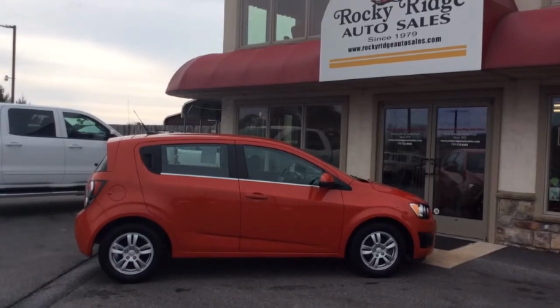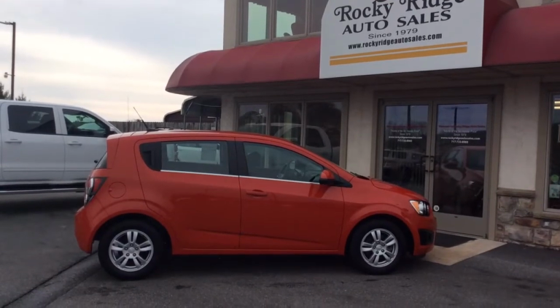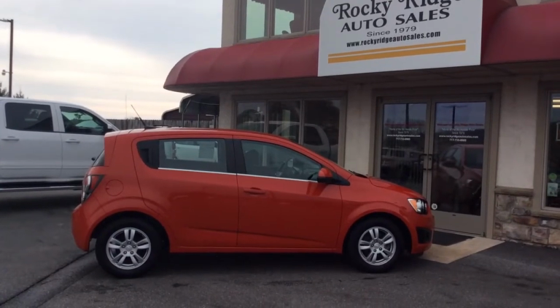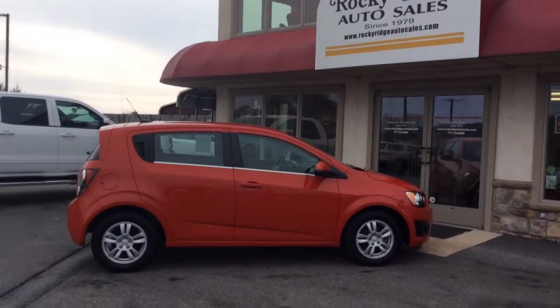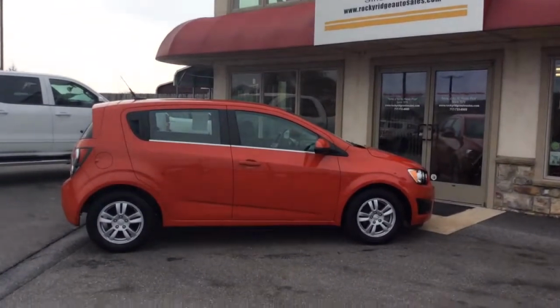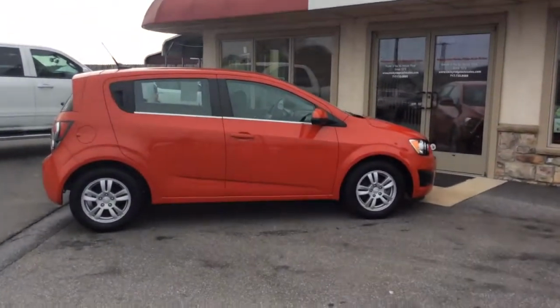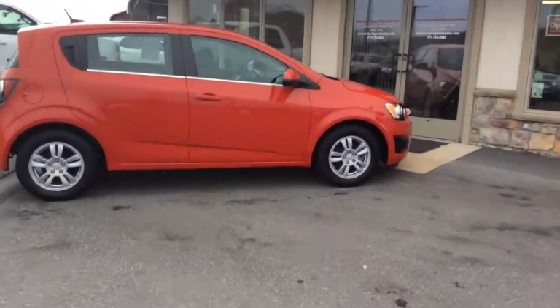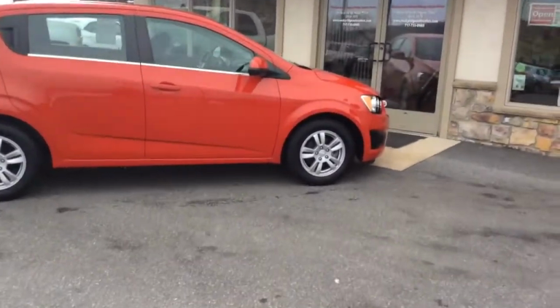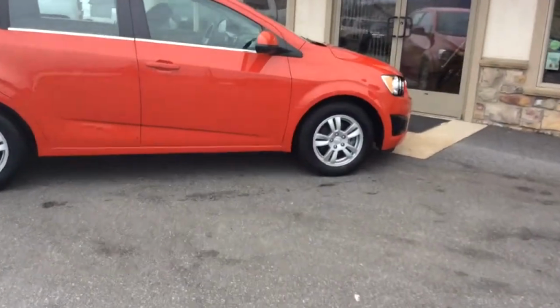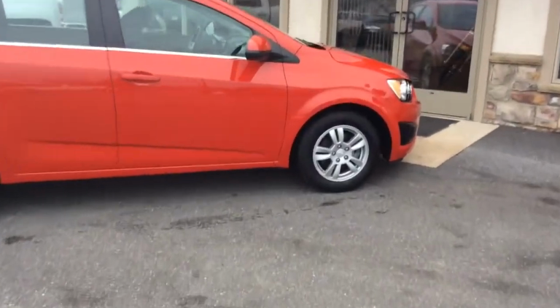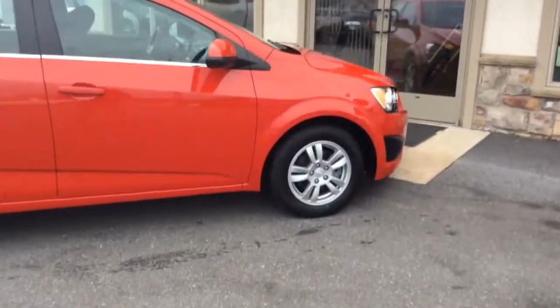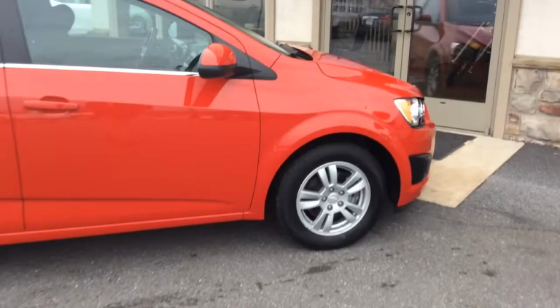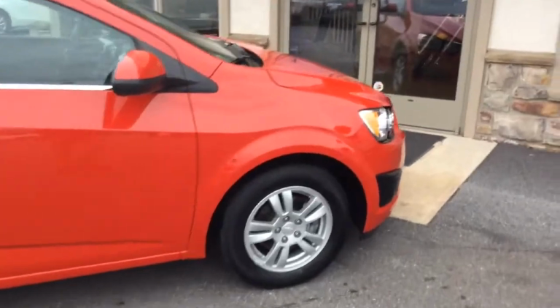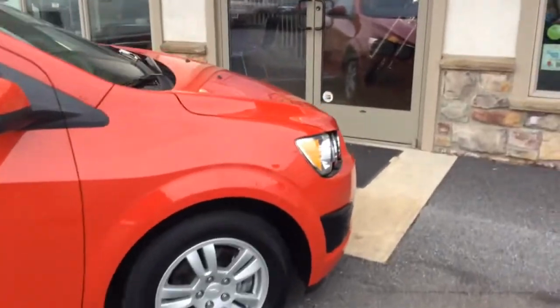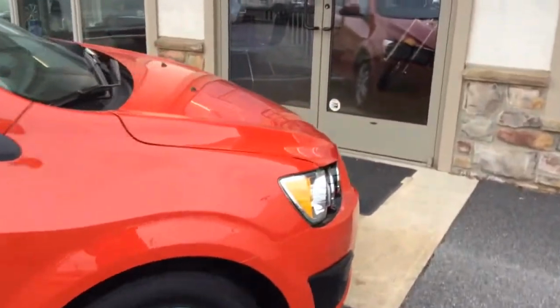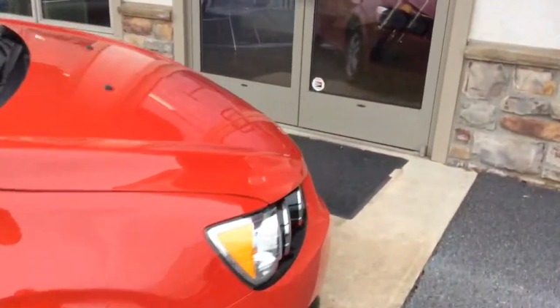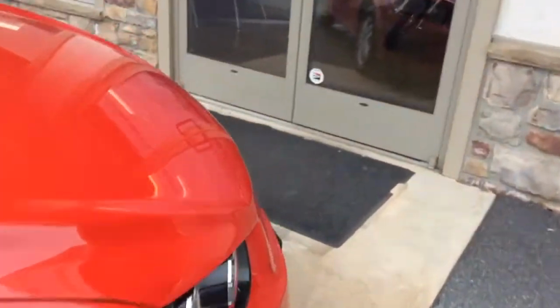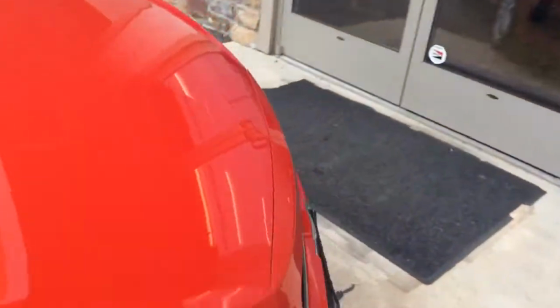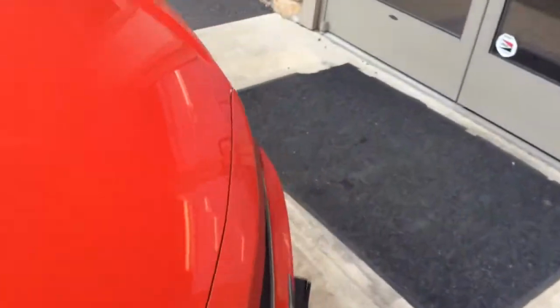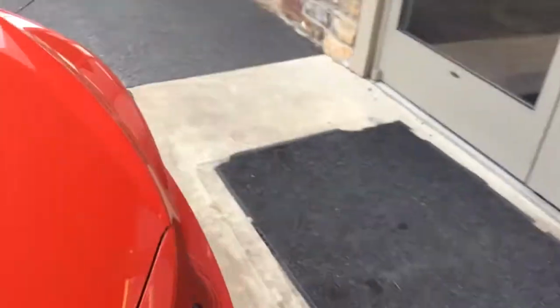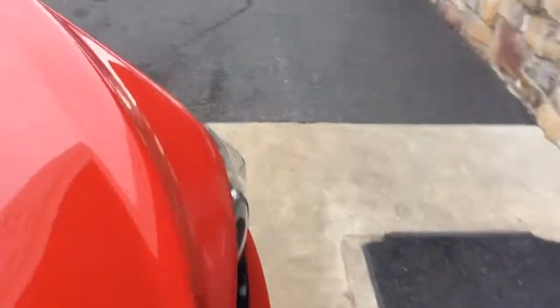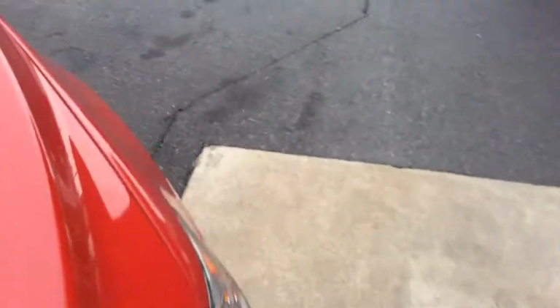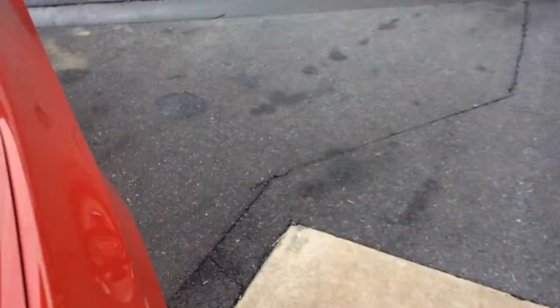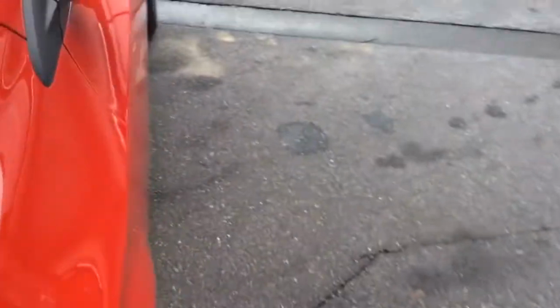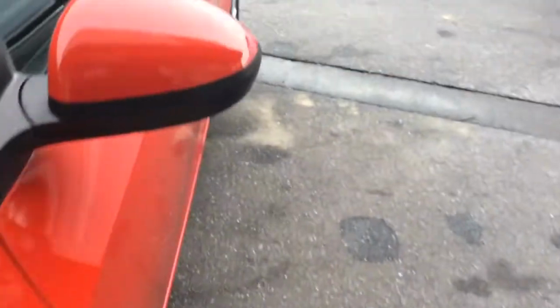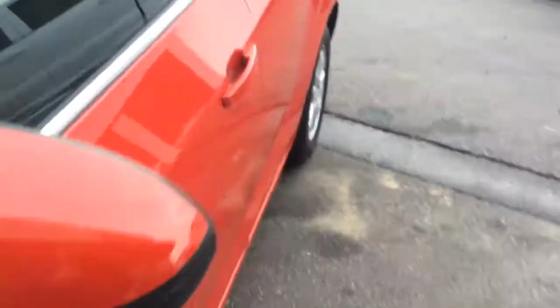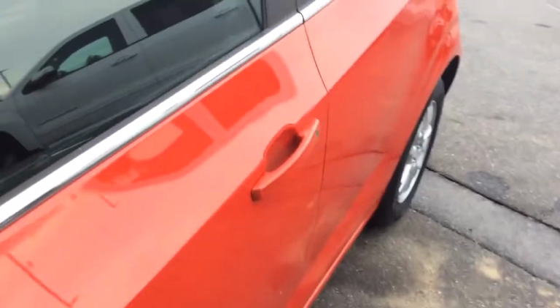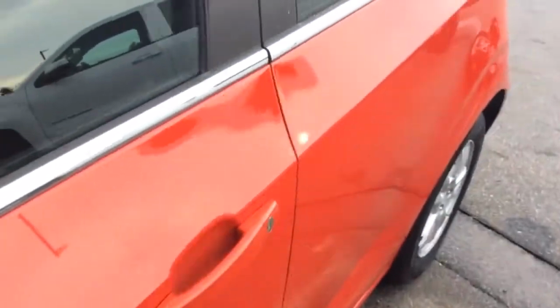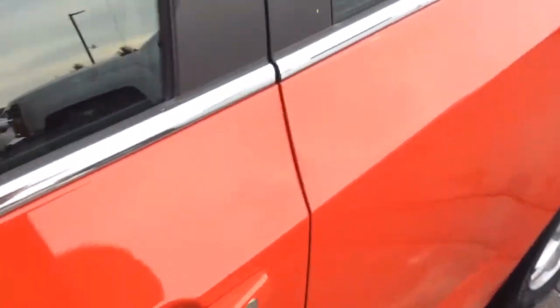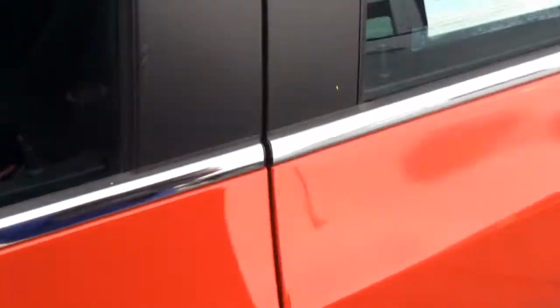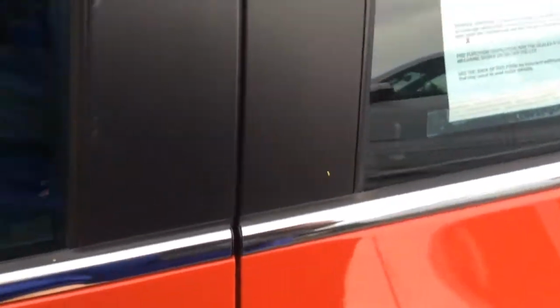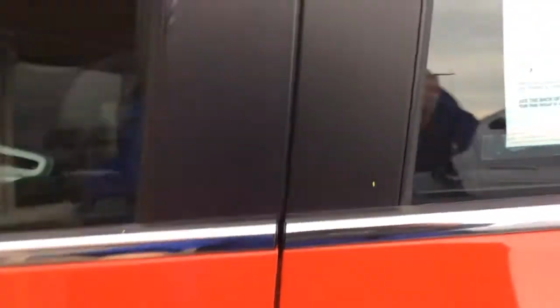Hello and welcome to Rocky Ridge Auto Sales here in Ephrata, Pennsylvania. We've been here selling quality used cars and trucks at low, no-hassle market prices since 1979. My name is Jesse, I'm one of the salesmen here.